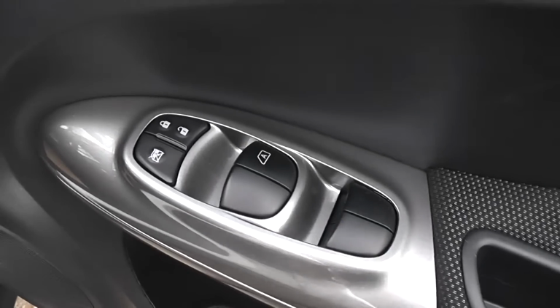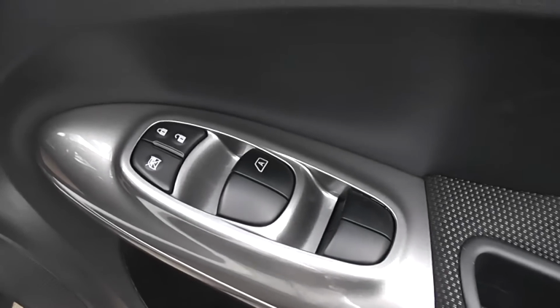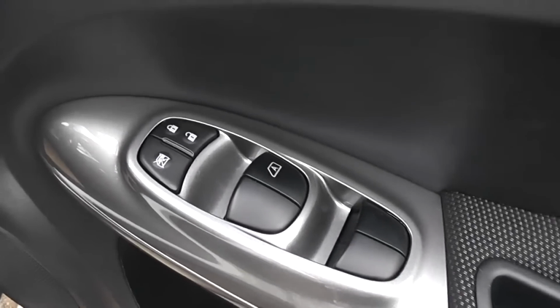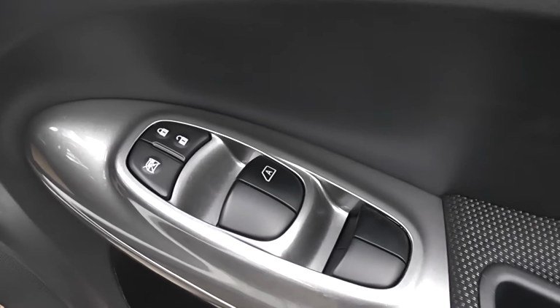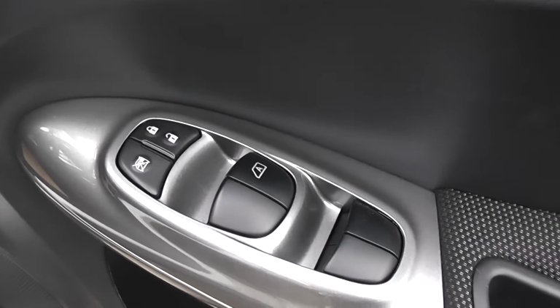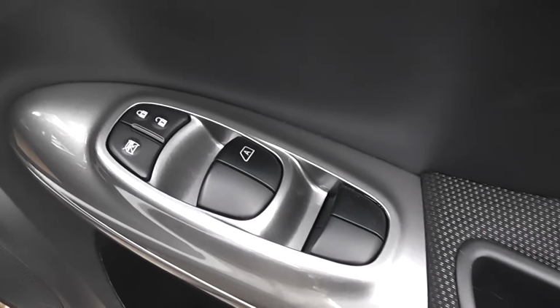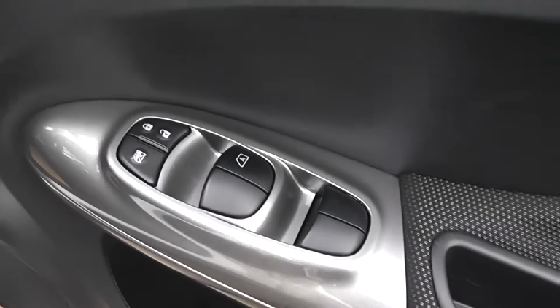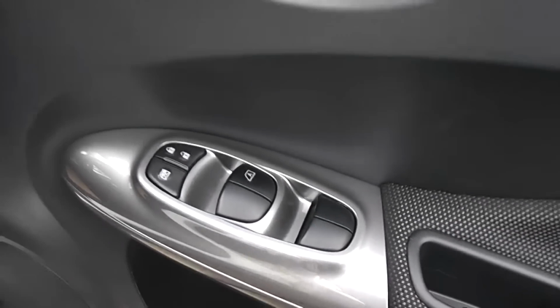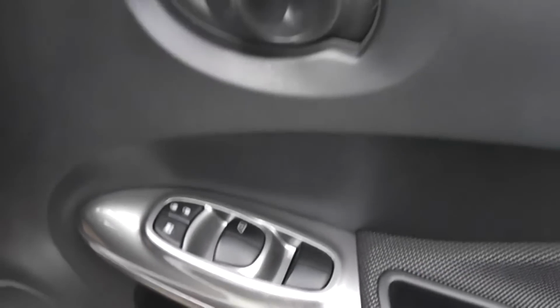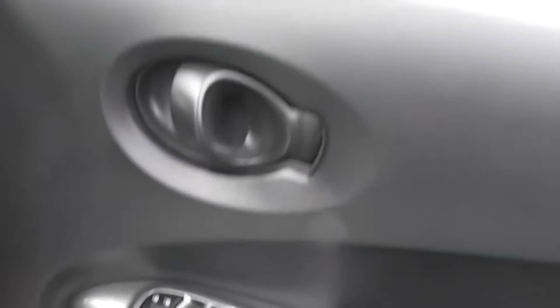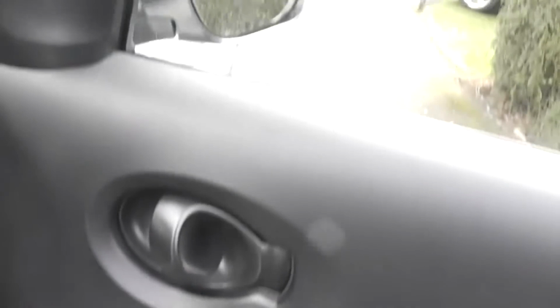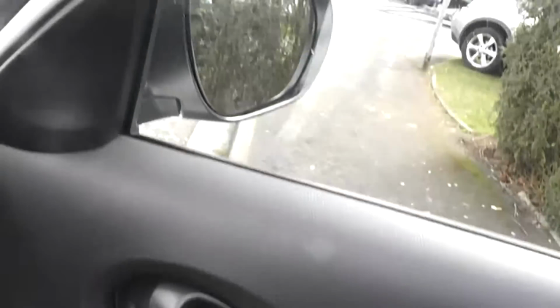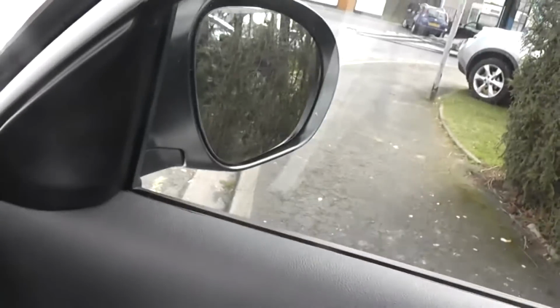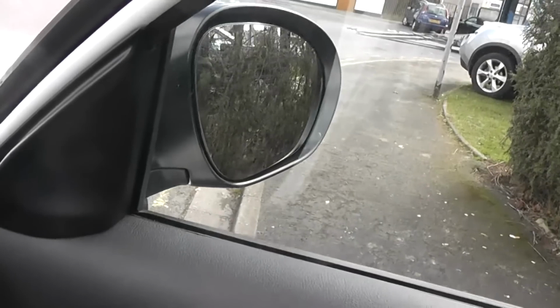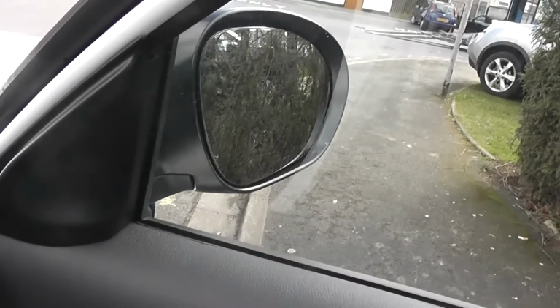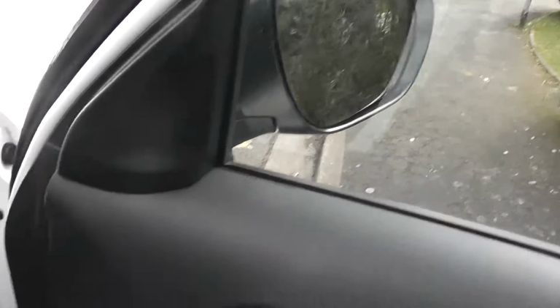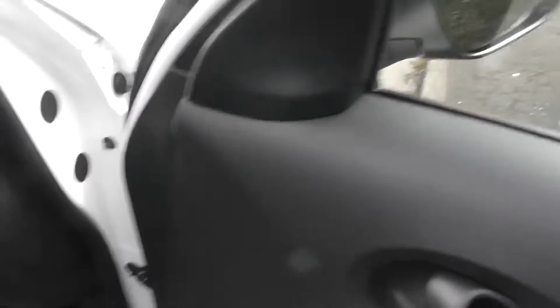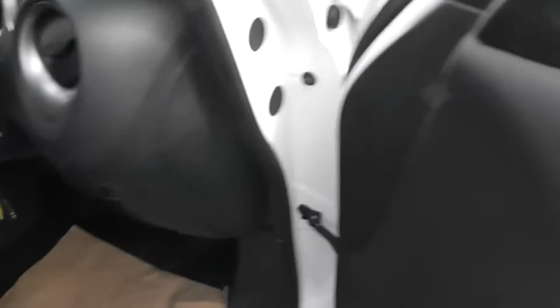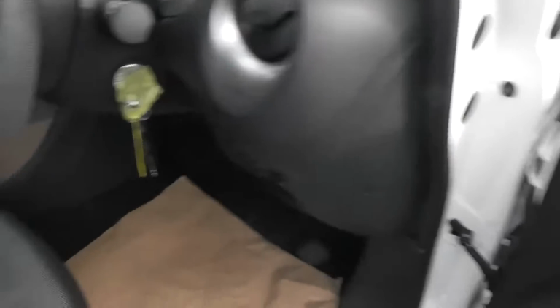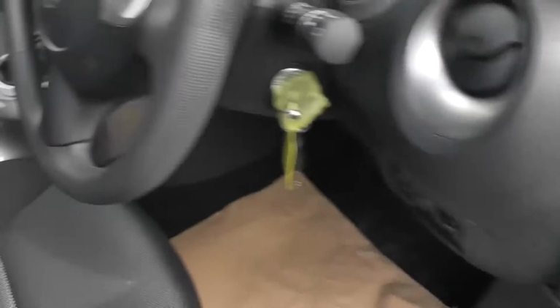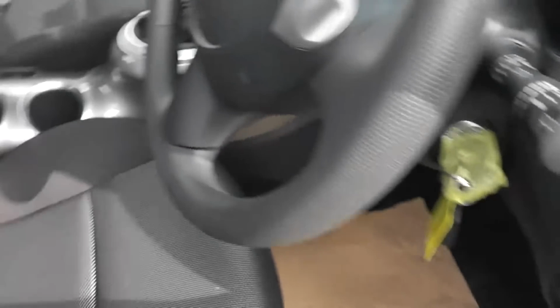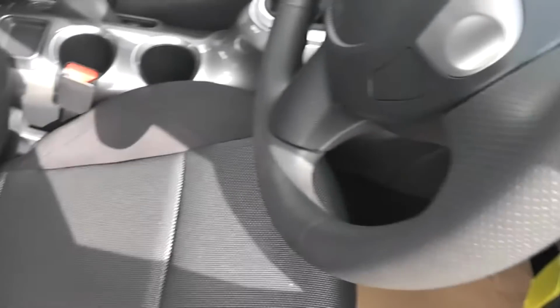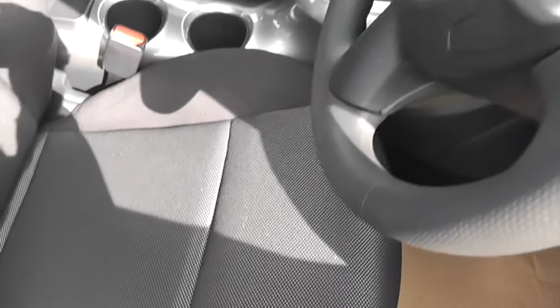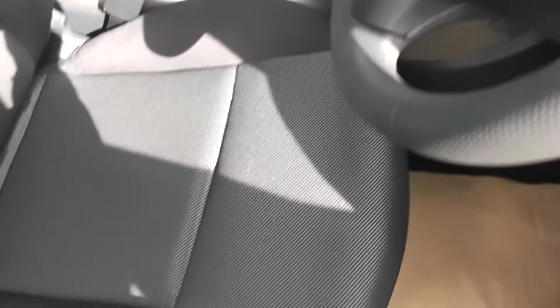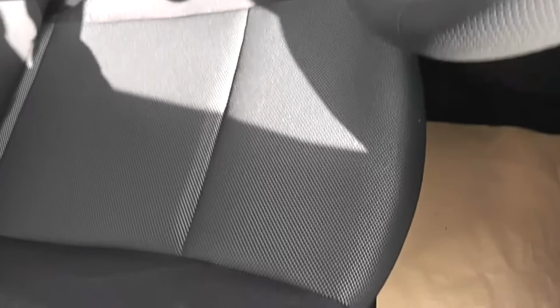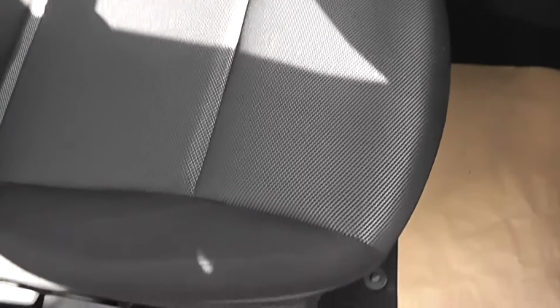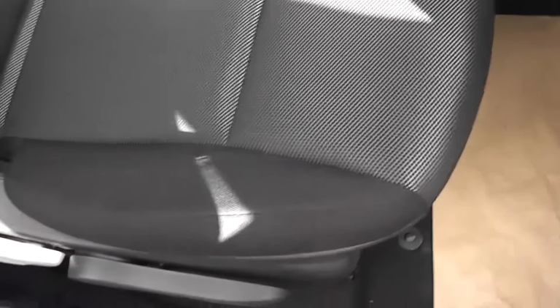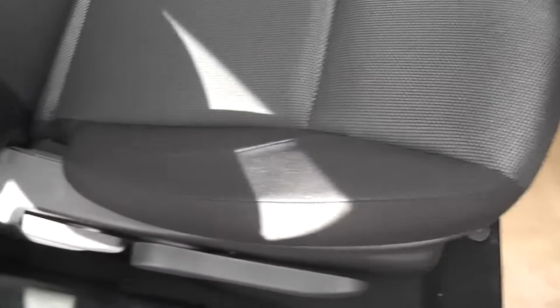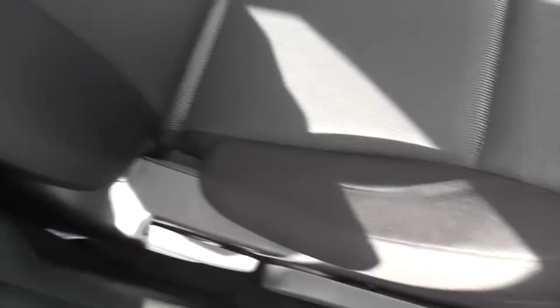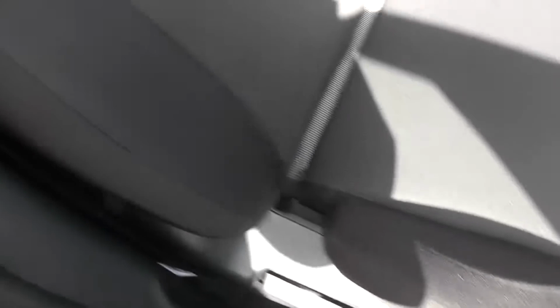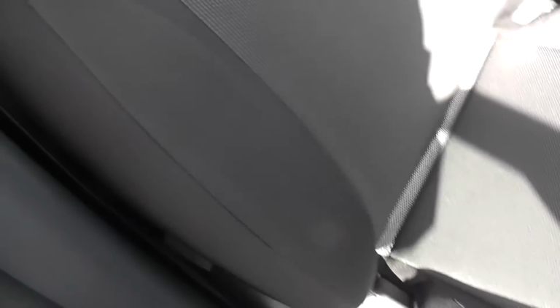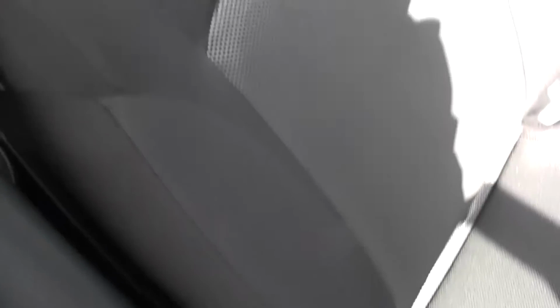There's also an interior central locking button. The door mirrors are electric and fully adjustable. Inside, the upholstery is a black cloth with a grey pattern.